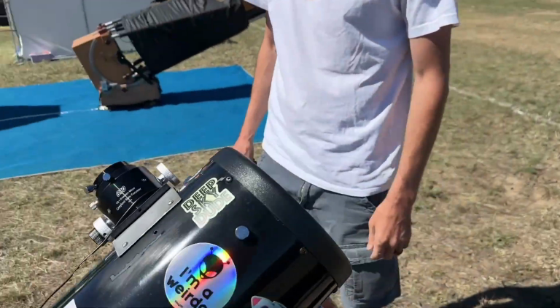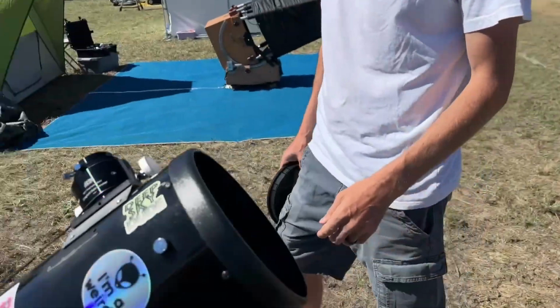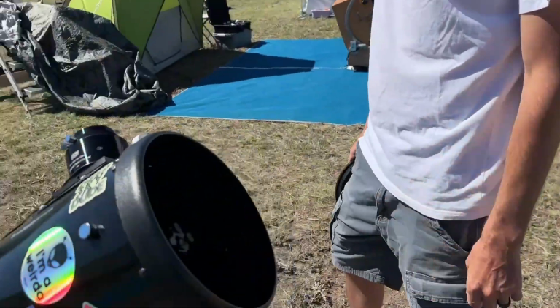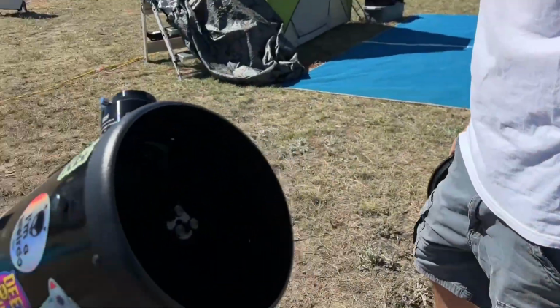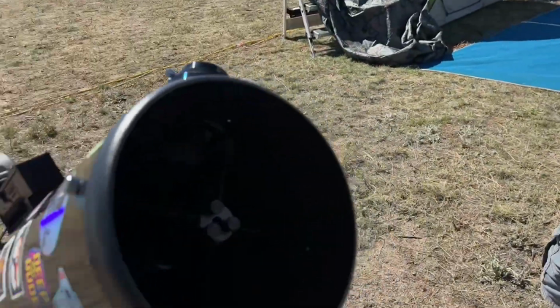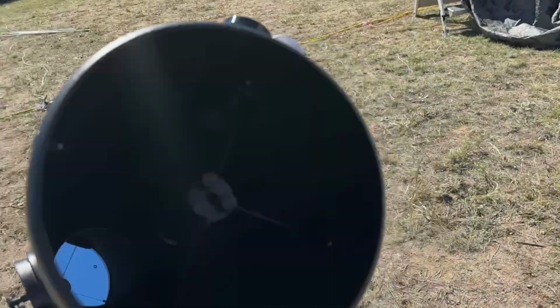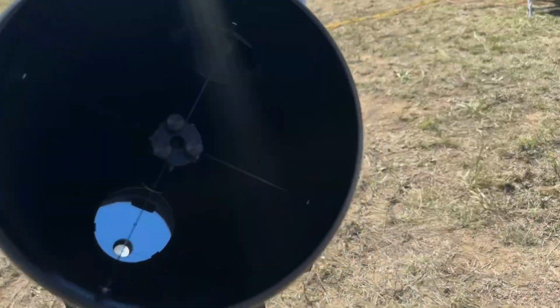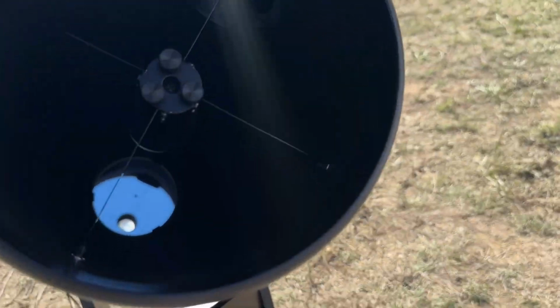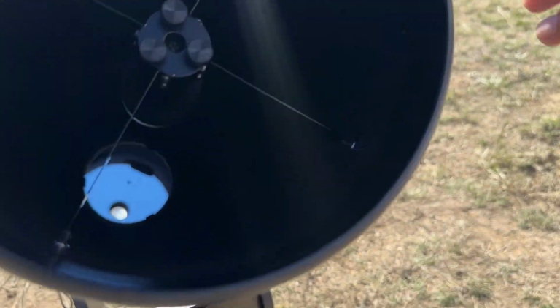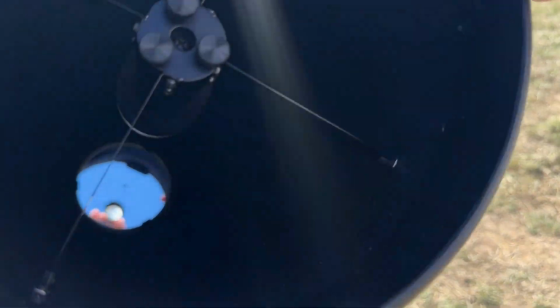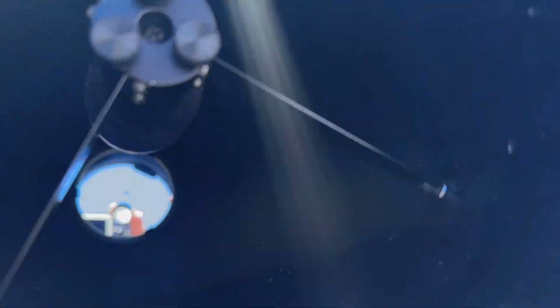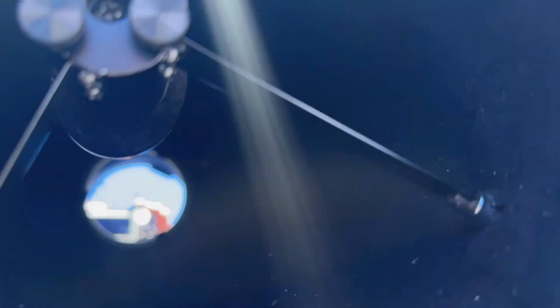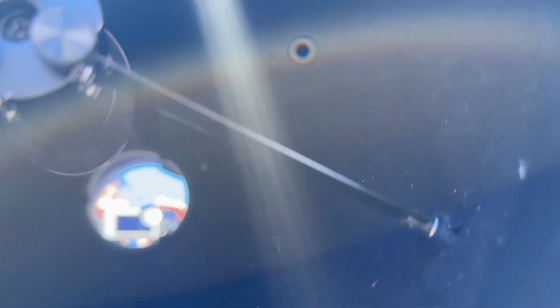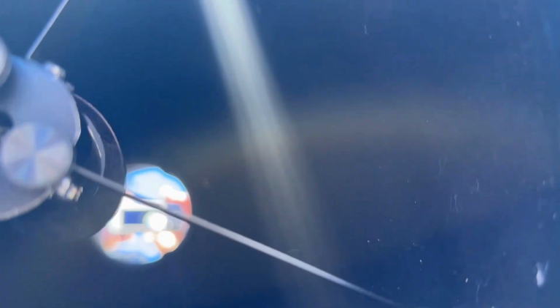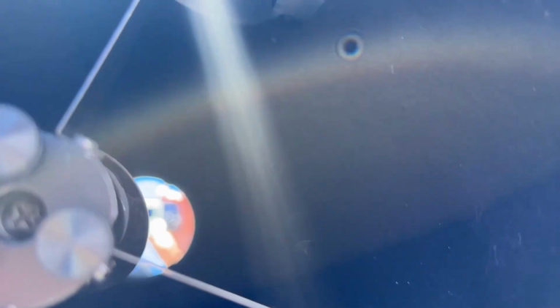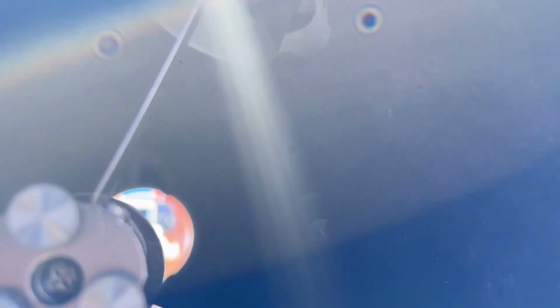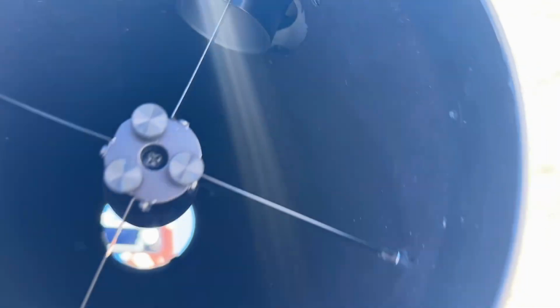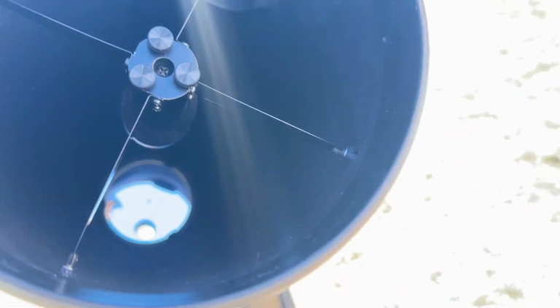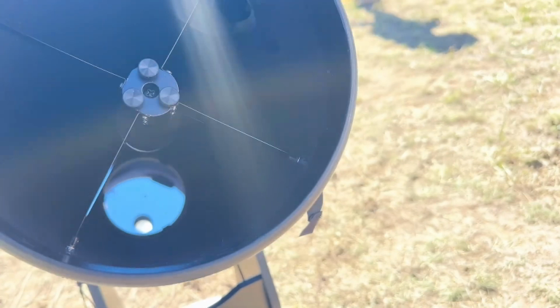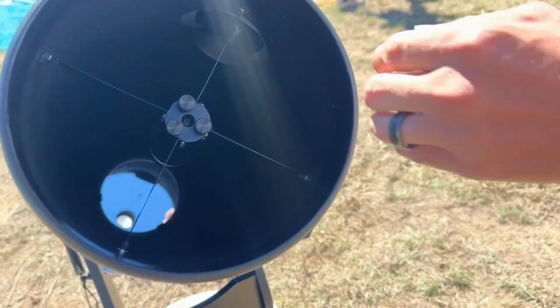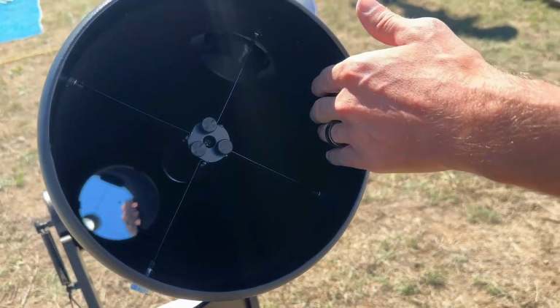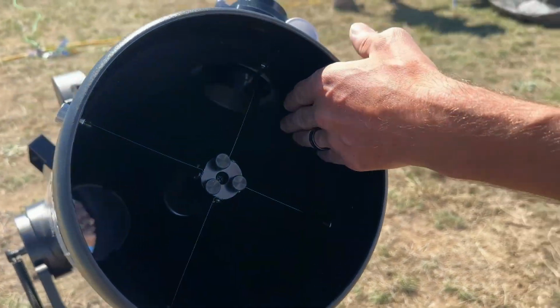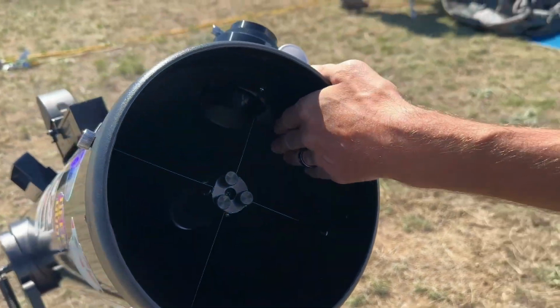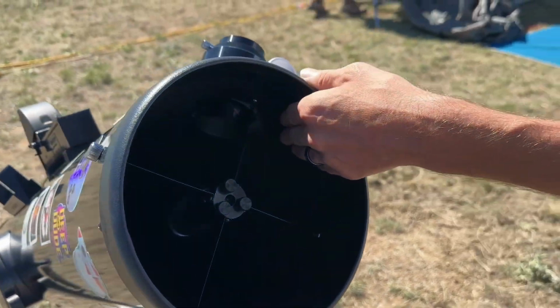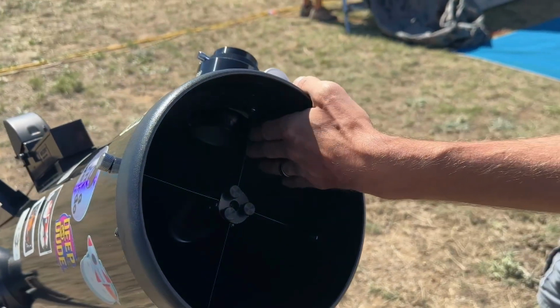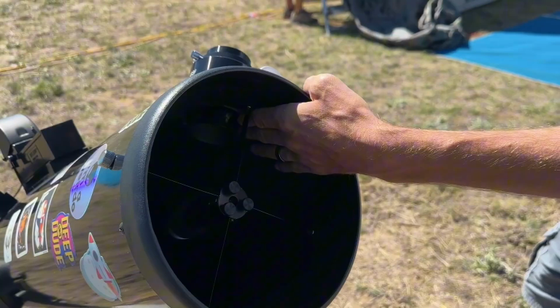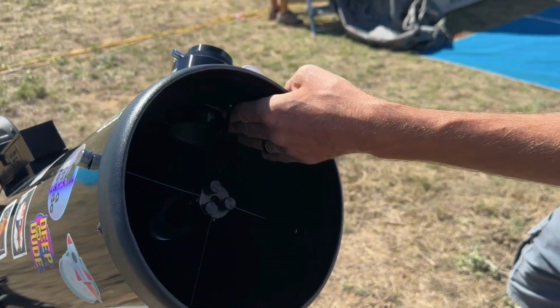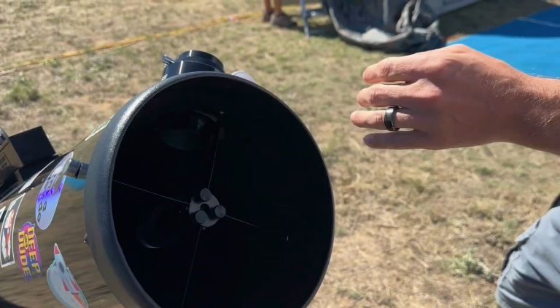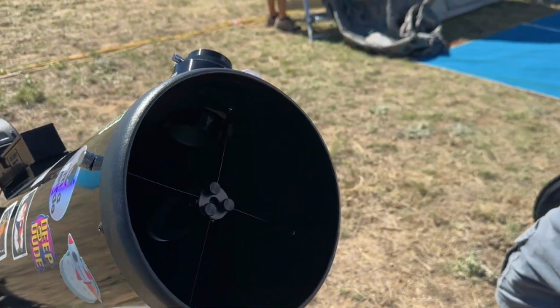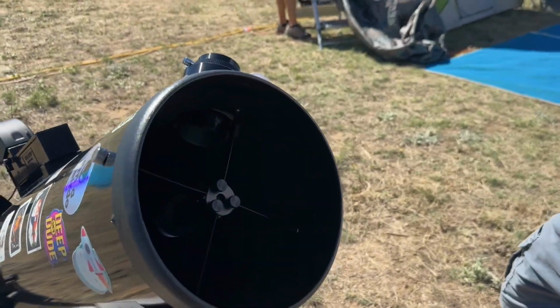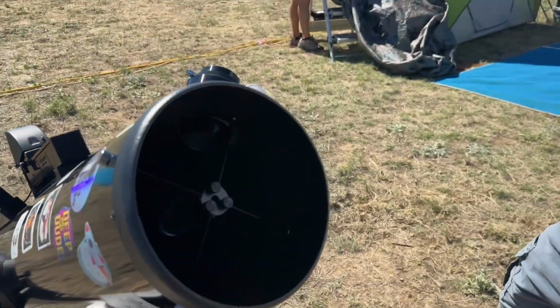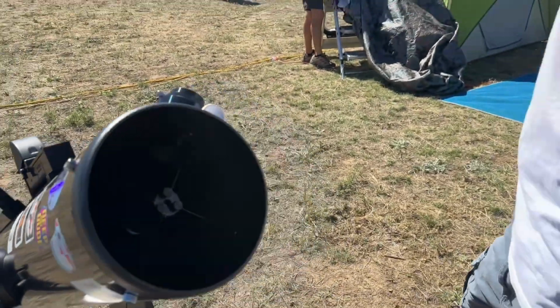He also flocked the entire interior all the way down the tube. It's kind of hard to see with the camera, but it's very black in there — that's kind of the idea, increasing contrast.